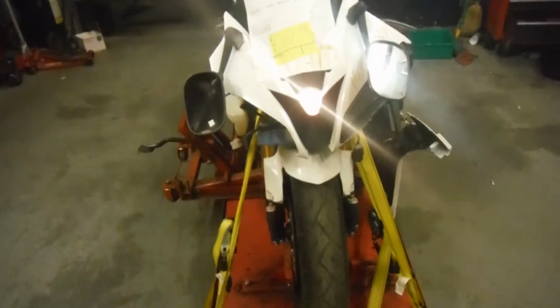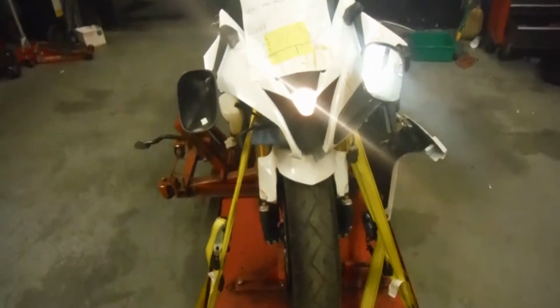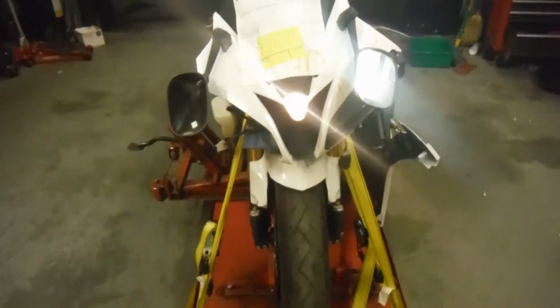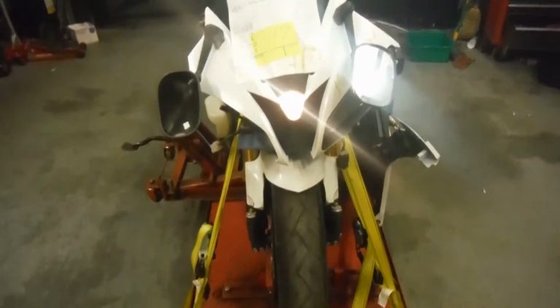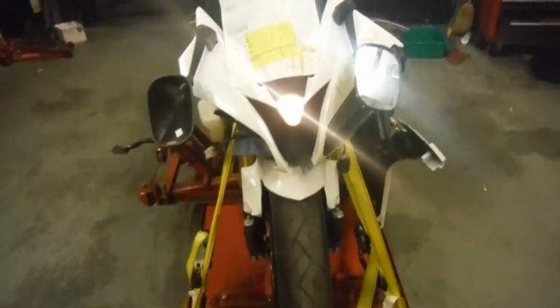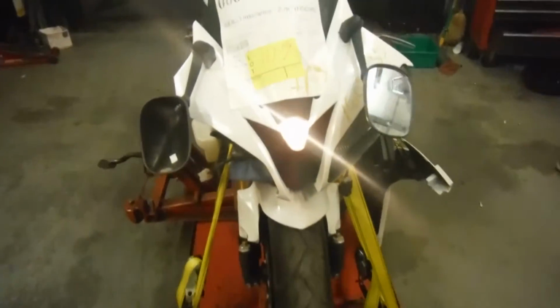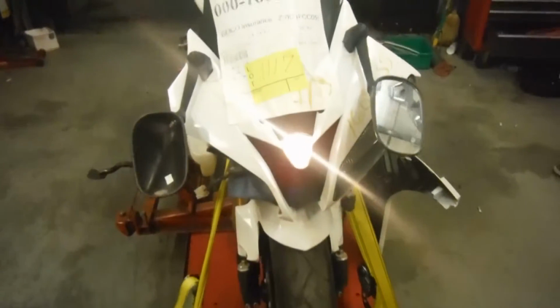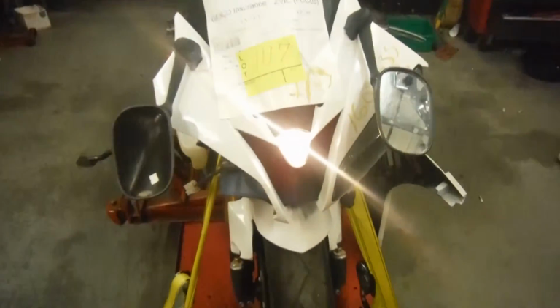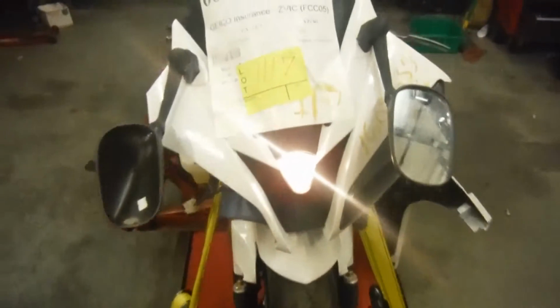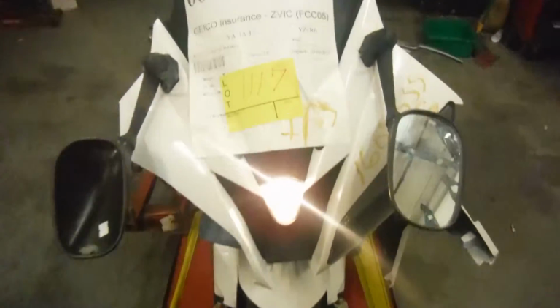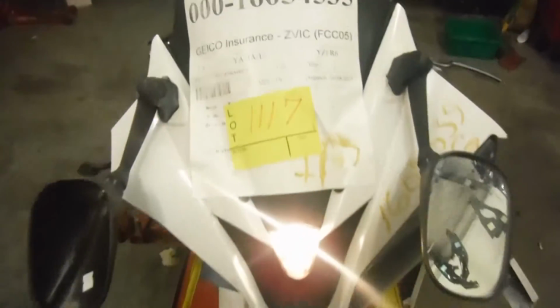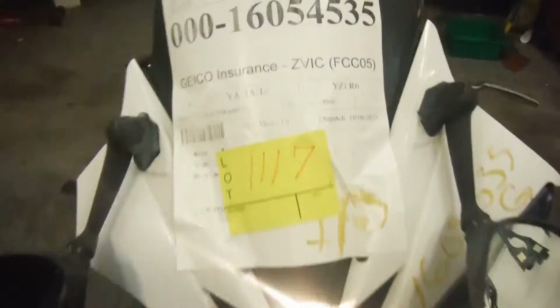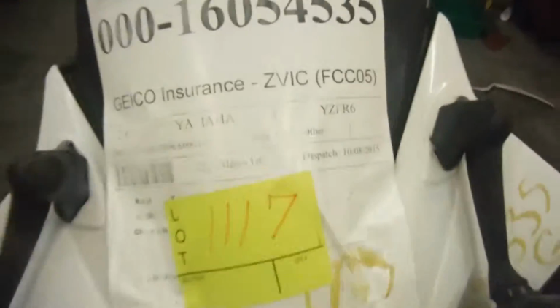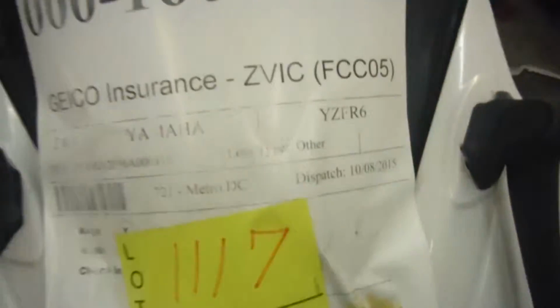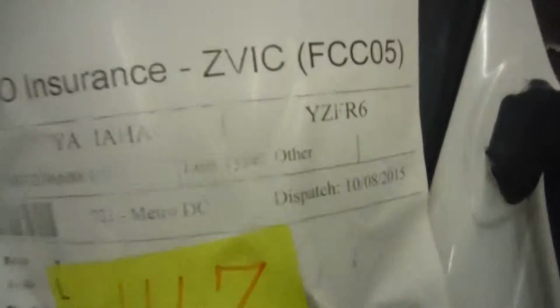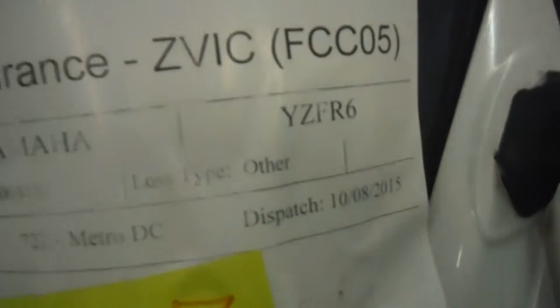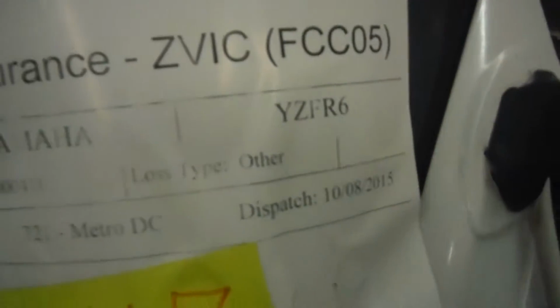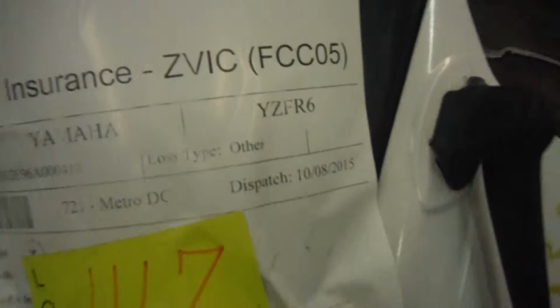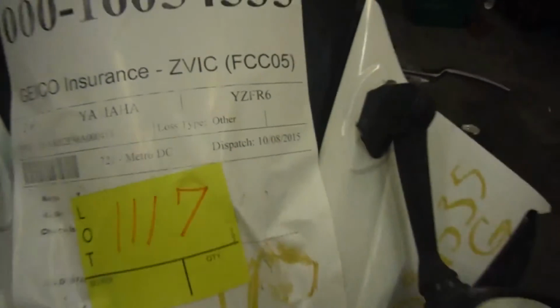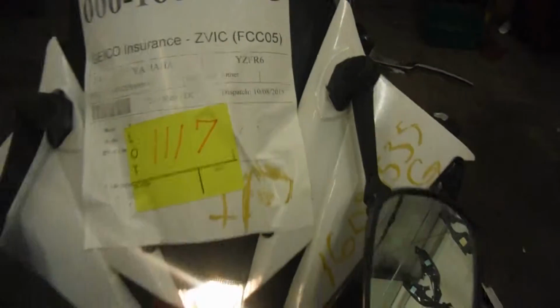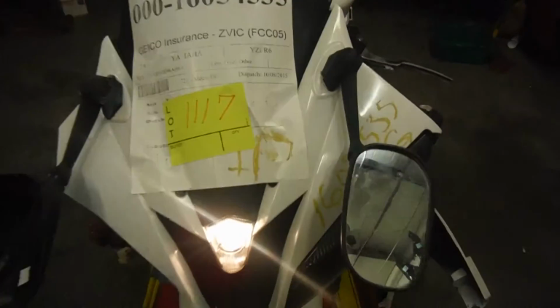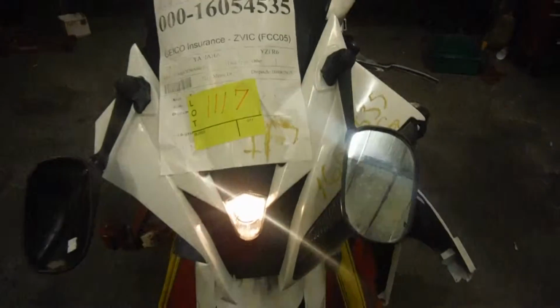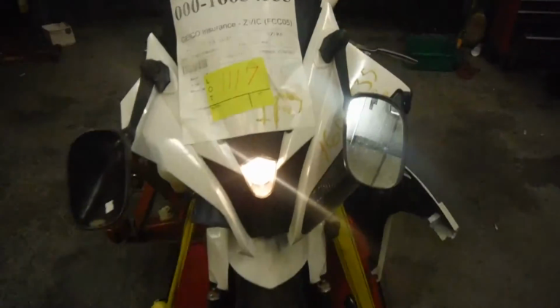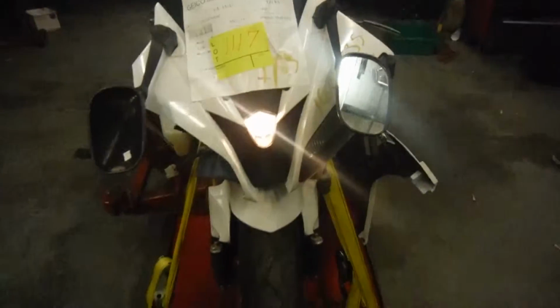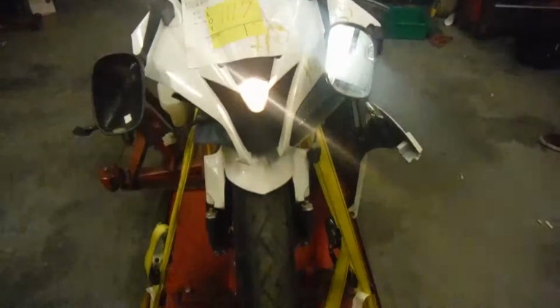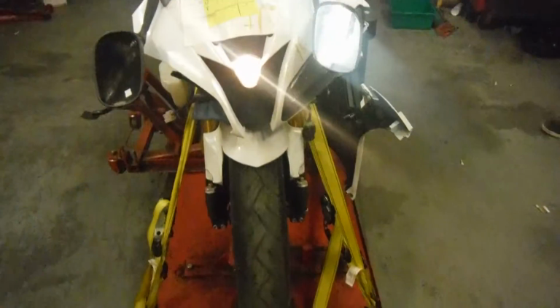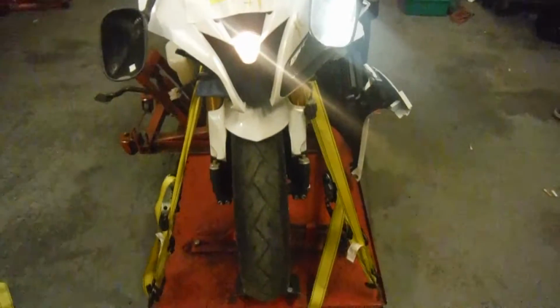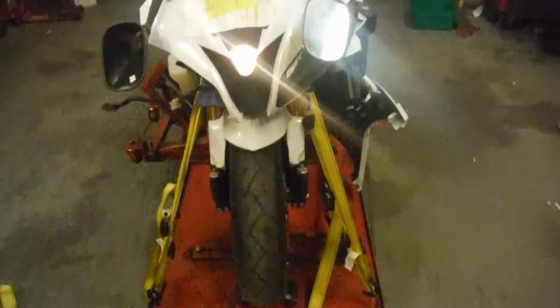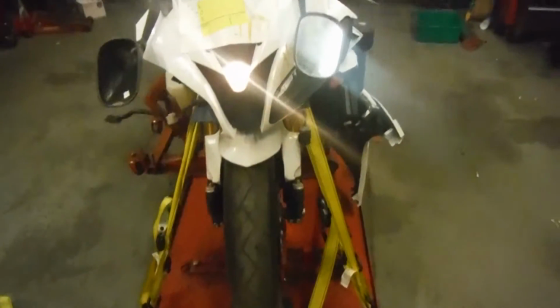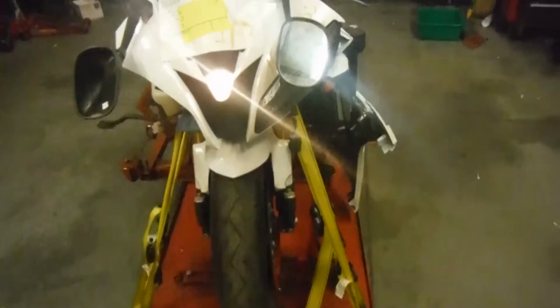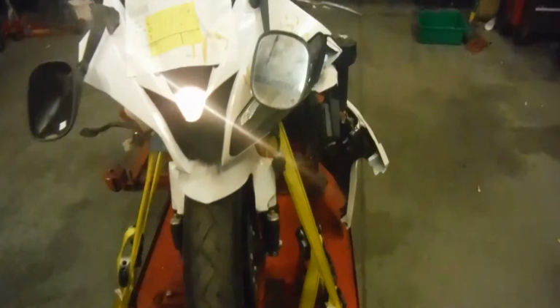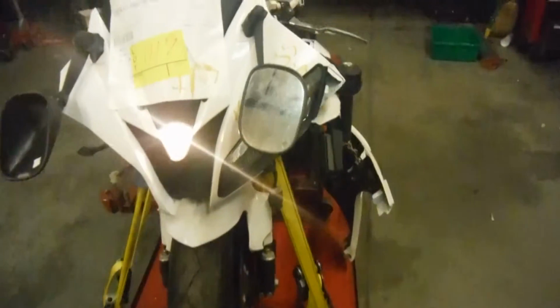Here's a 2006 Yamaha R6. This bike is a salvage title bike.